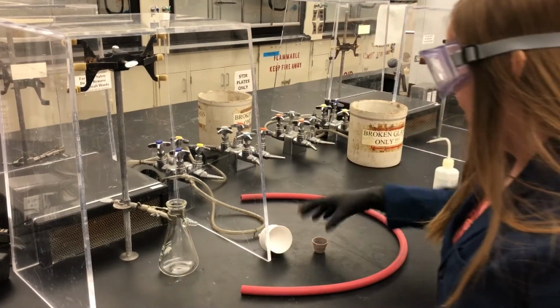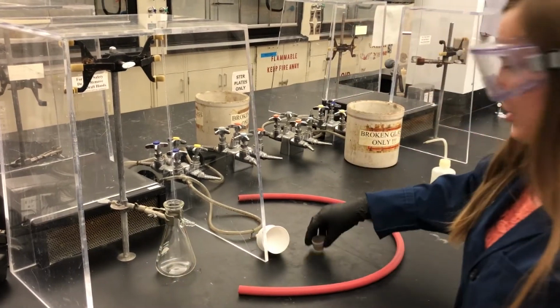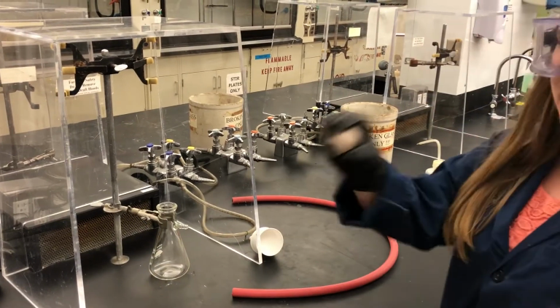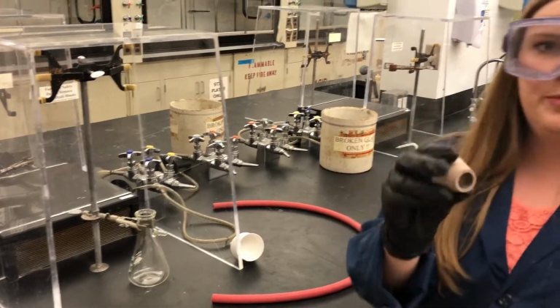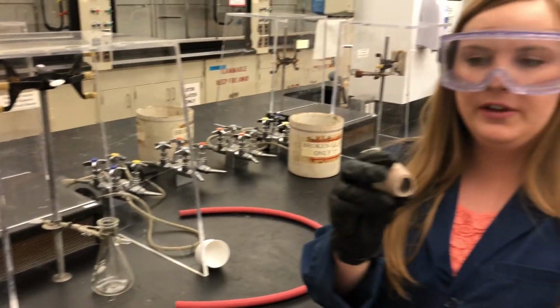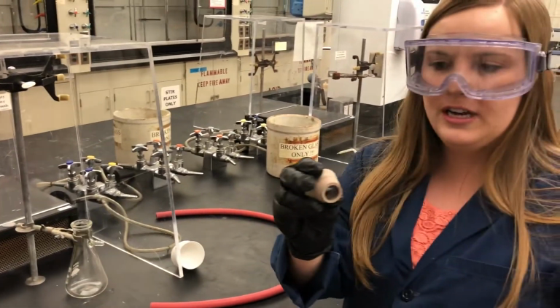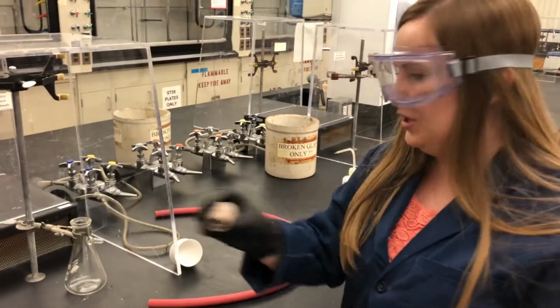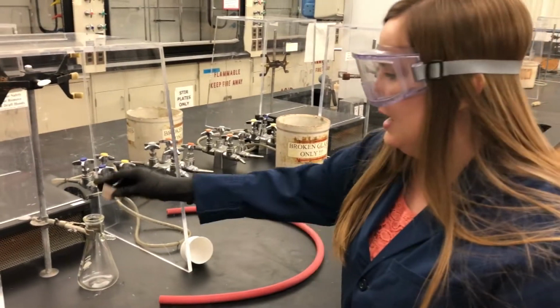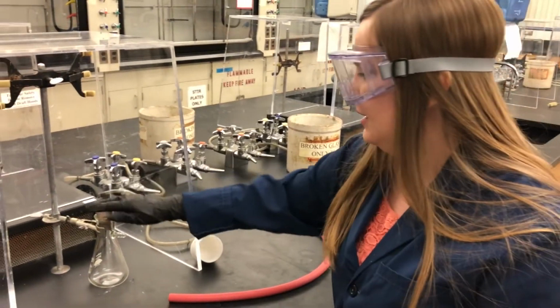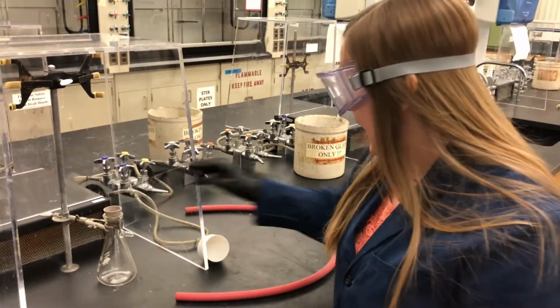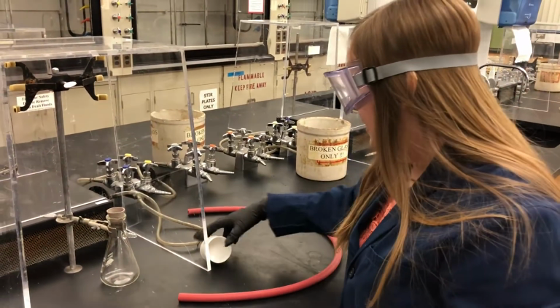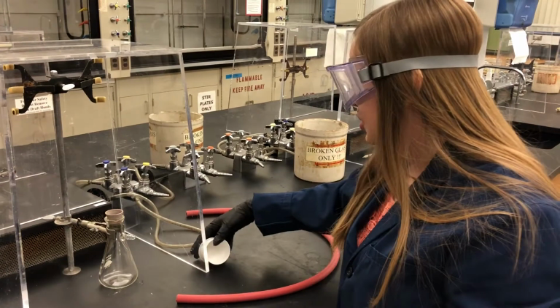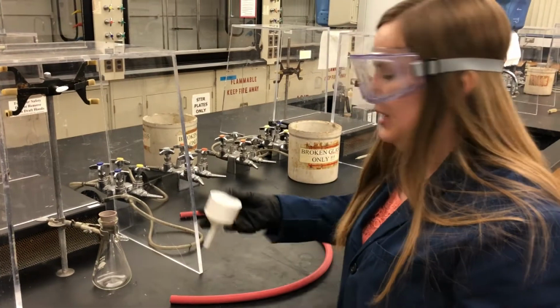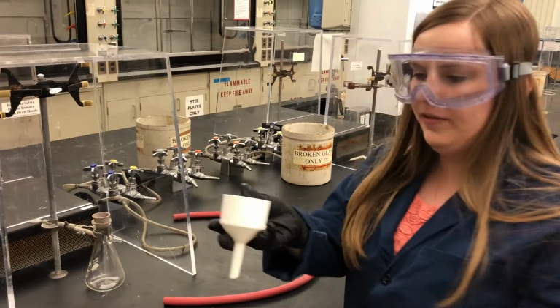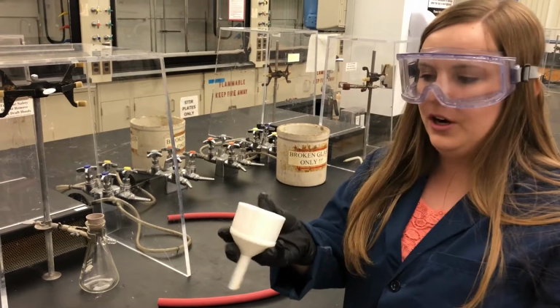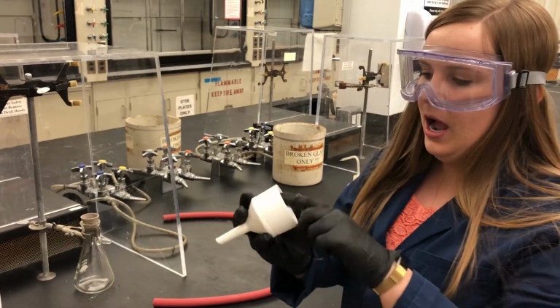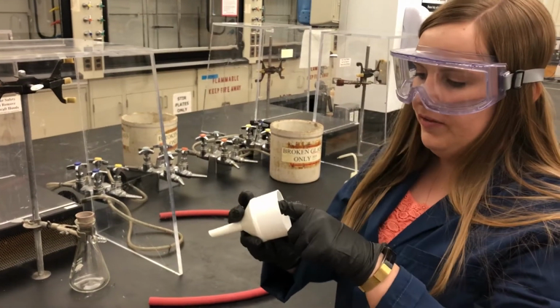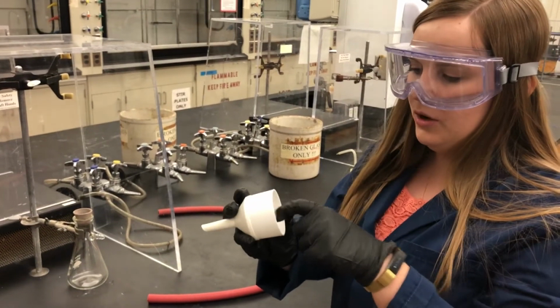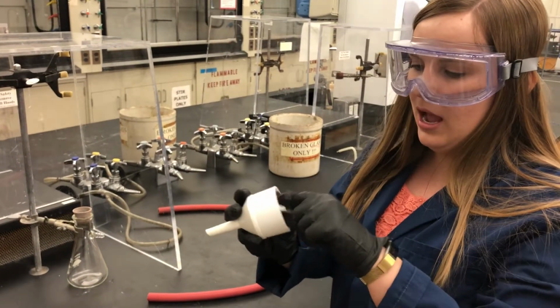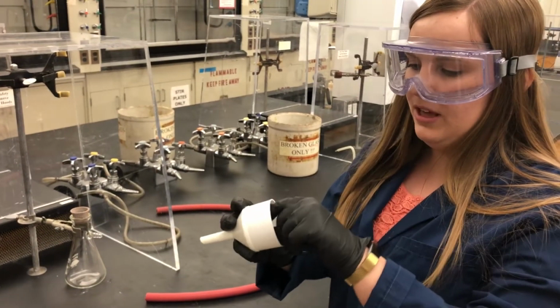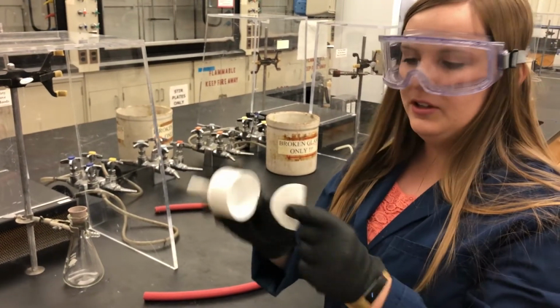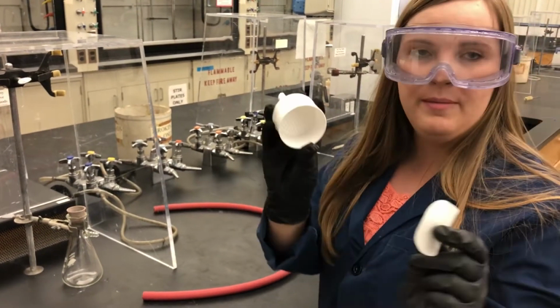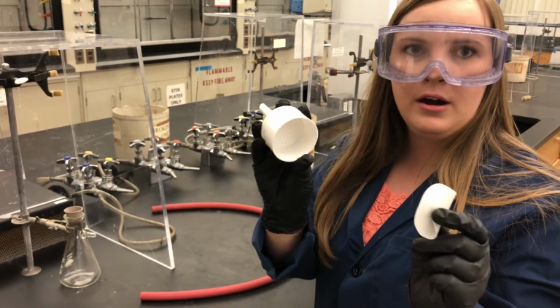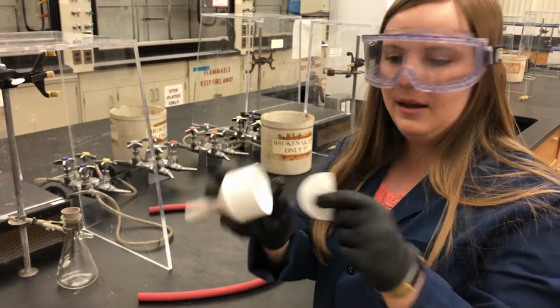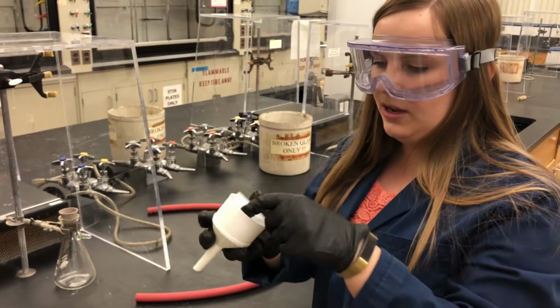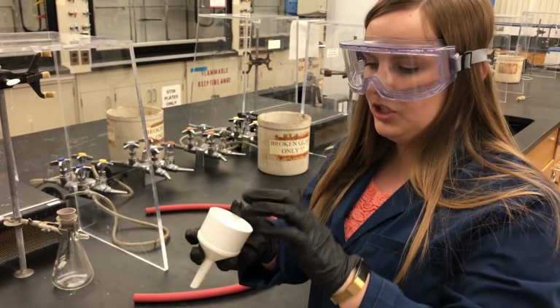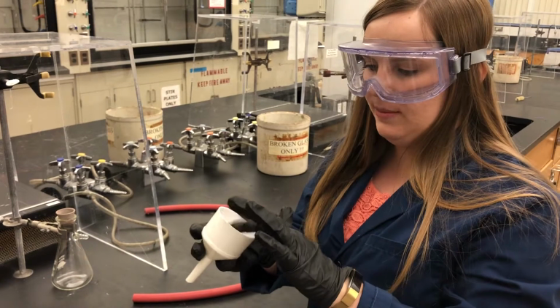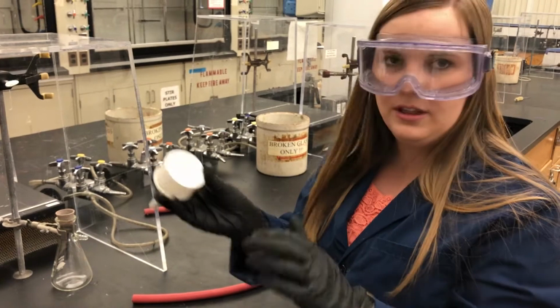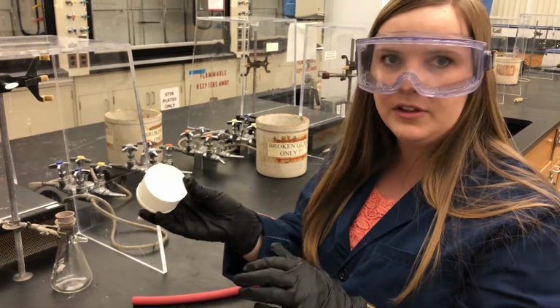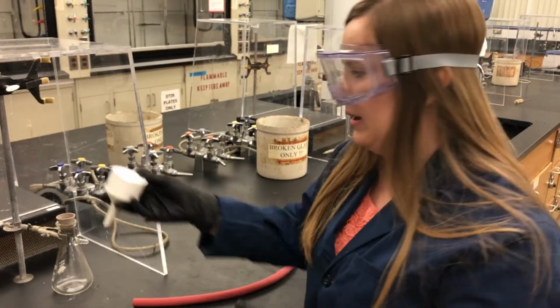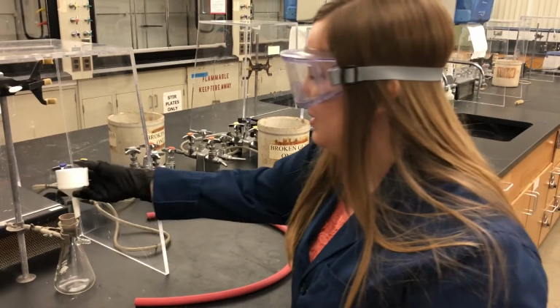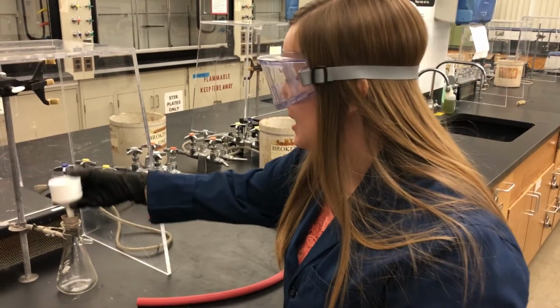Next, what you're going to want to do is put your filter adapter in, and then put in your filter. Your filter will come with filter paper already in it, but you can double check to make sure that the filter paper is in.